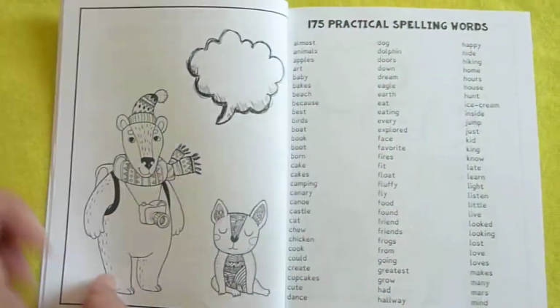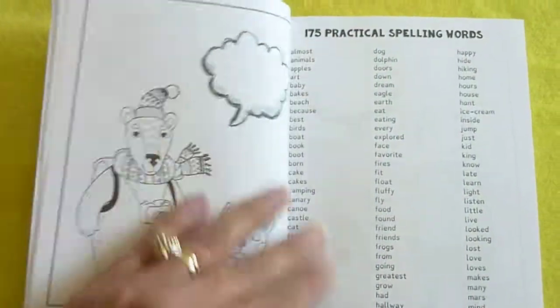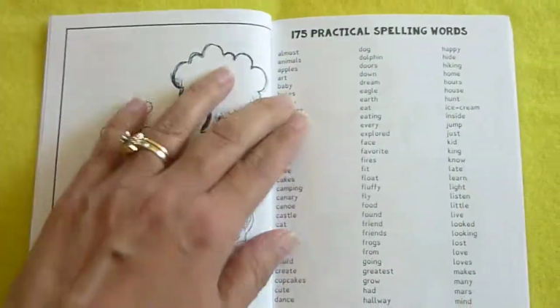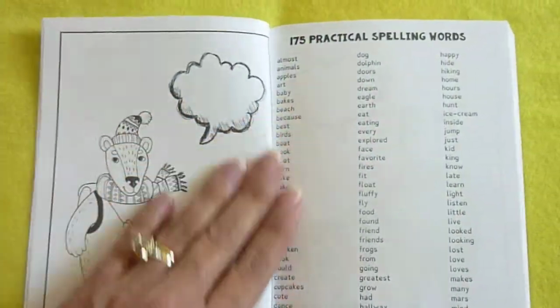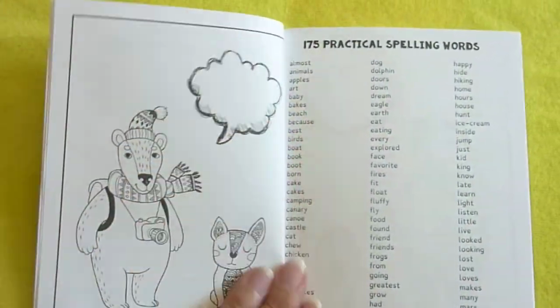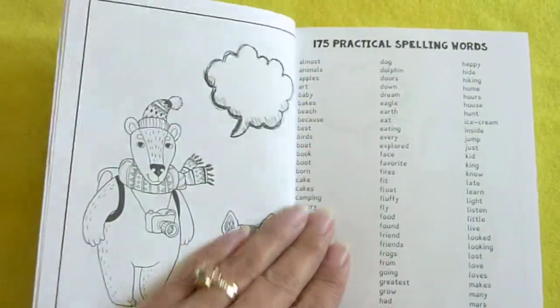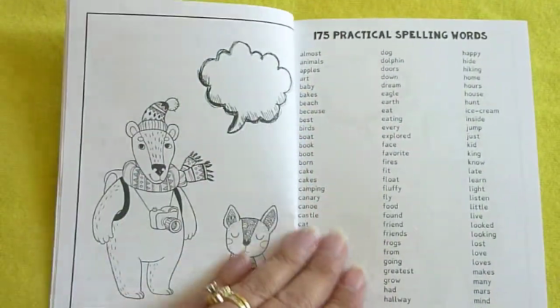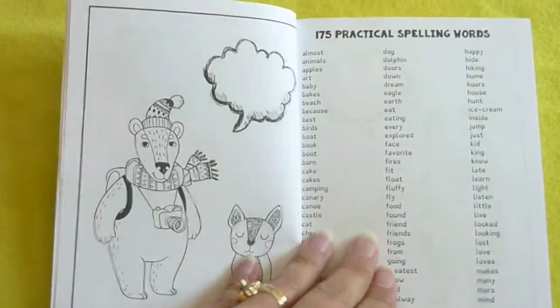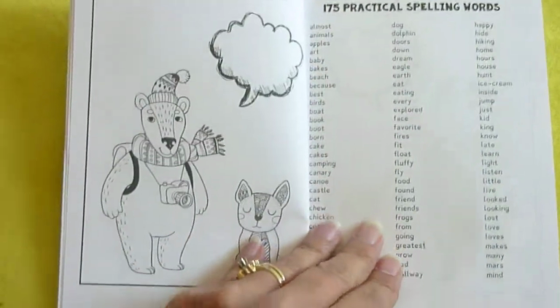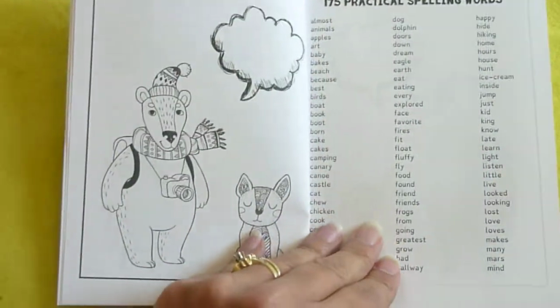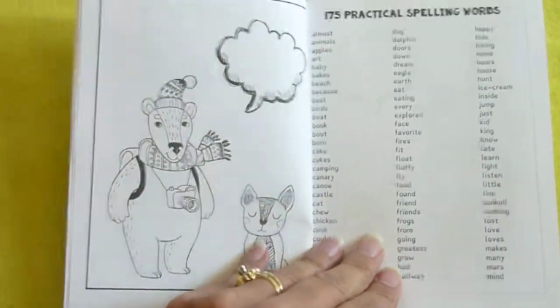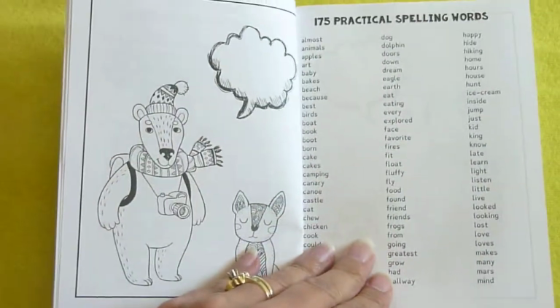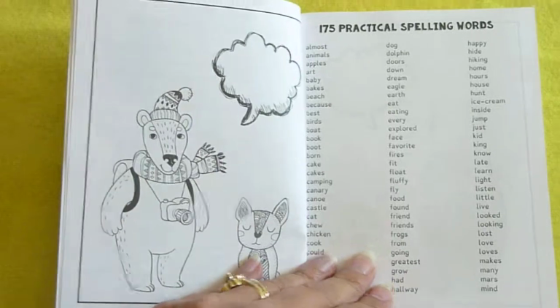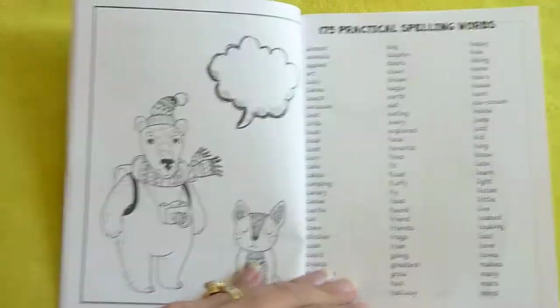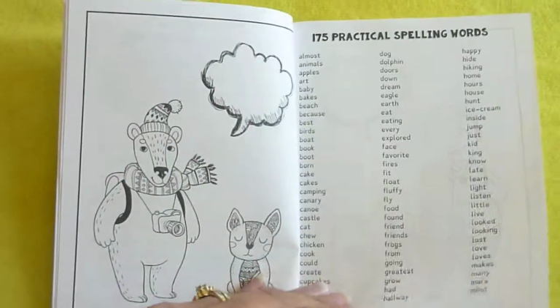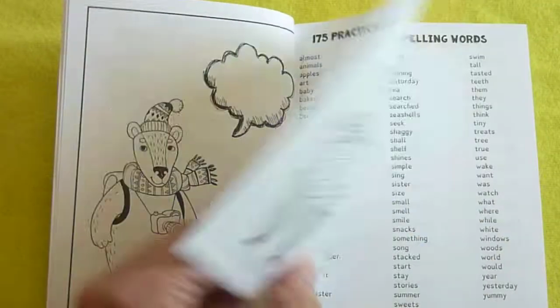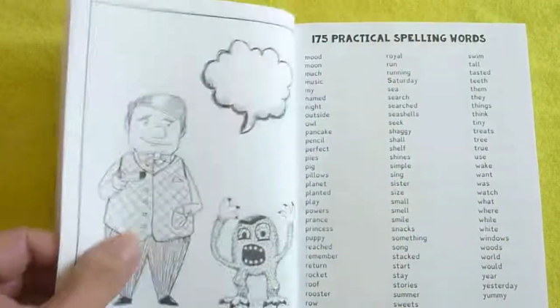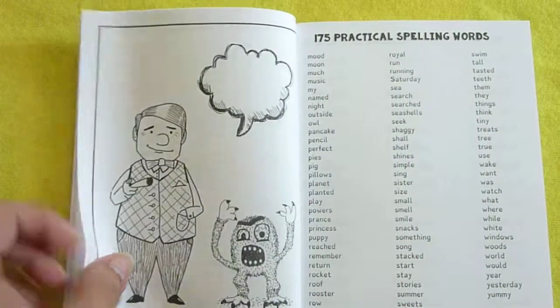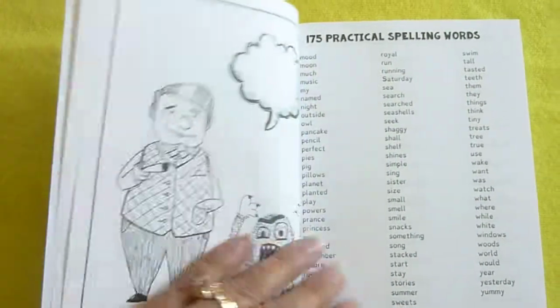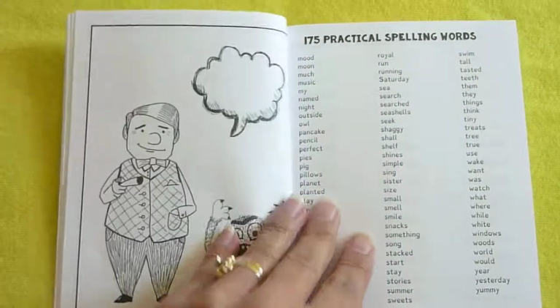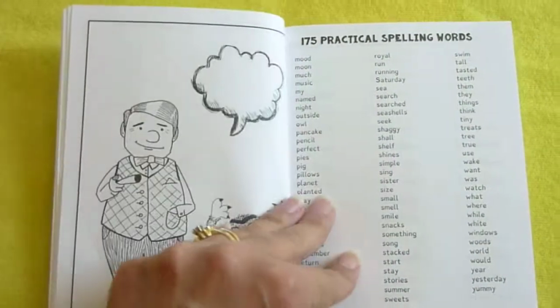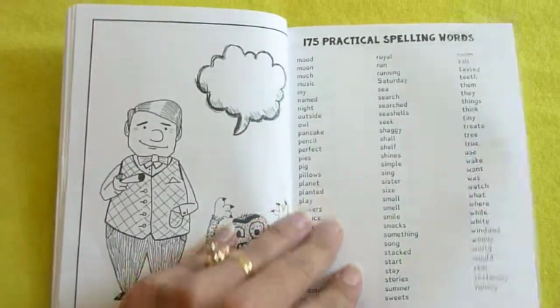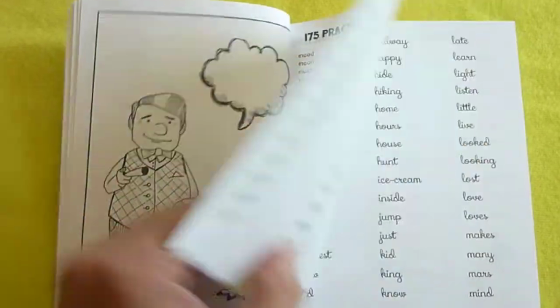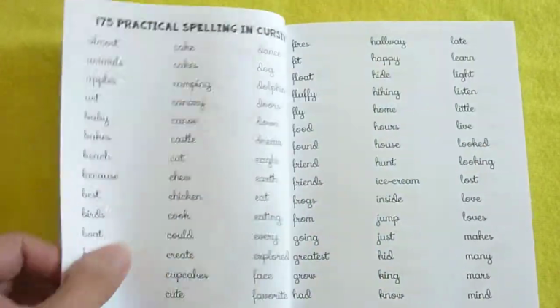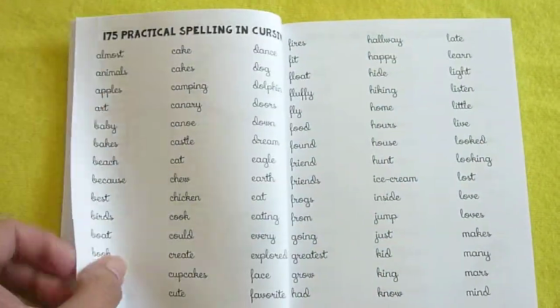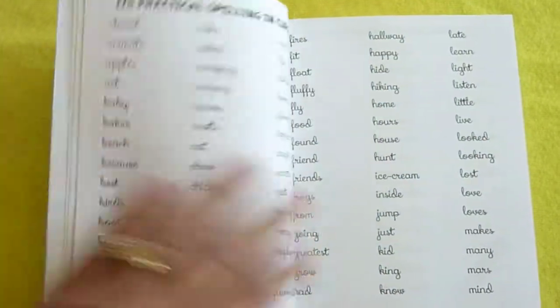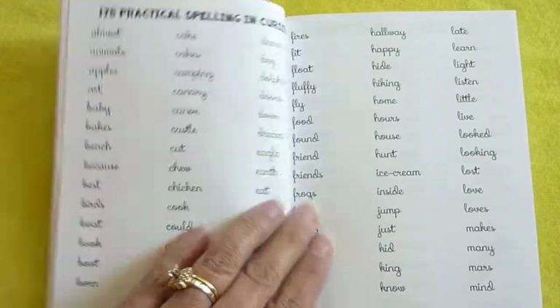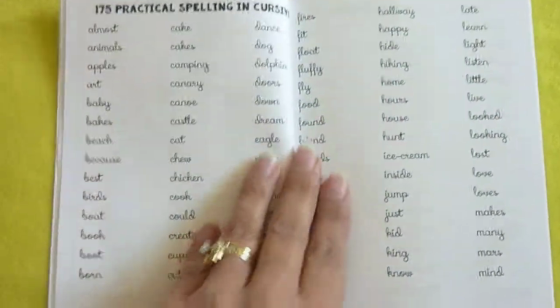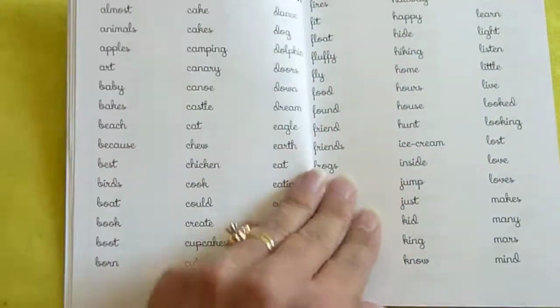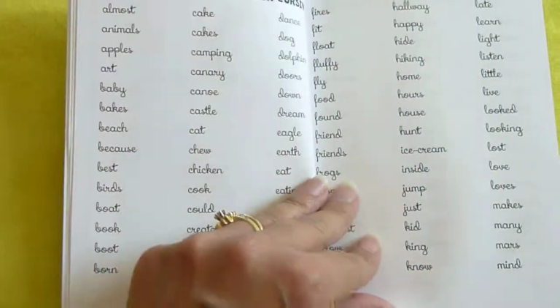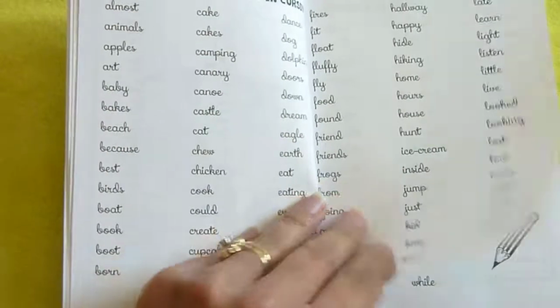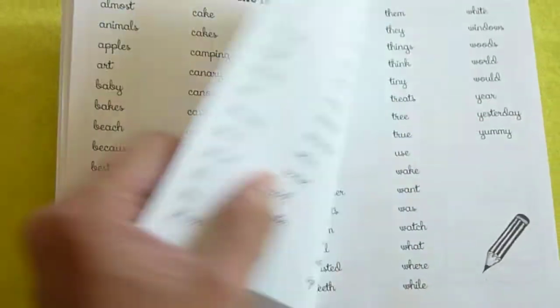And here's 175 practical spelling words, and here they are in cursive.